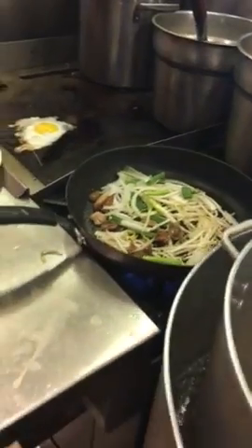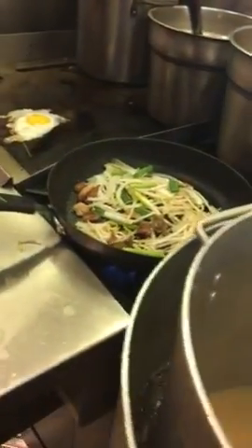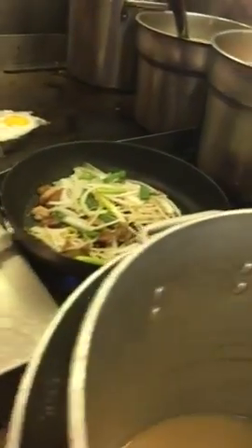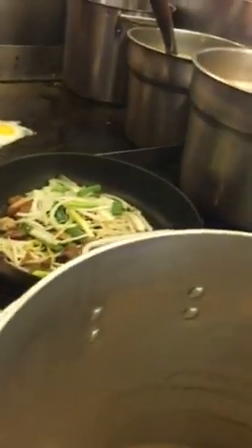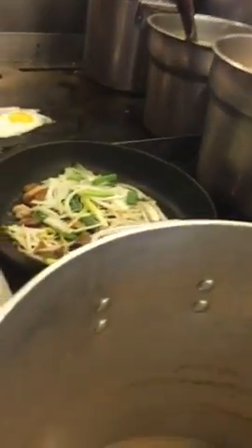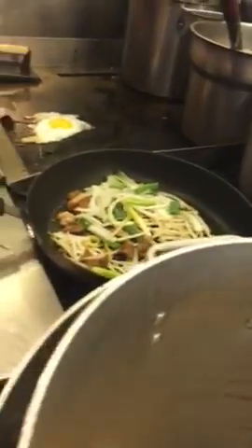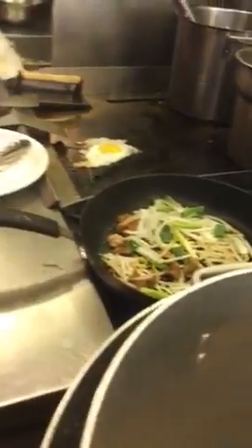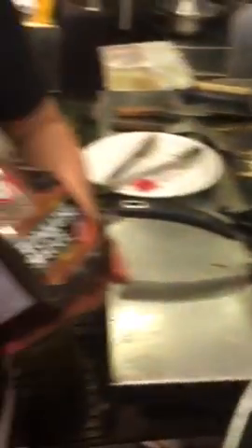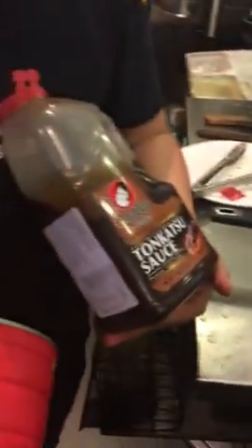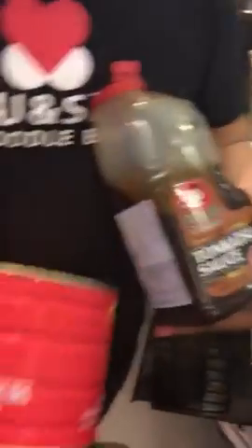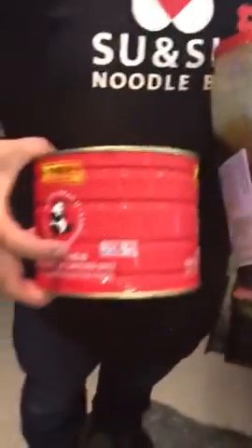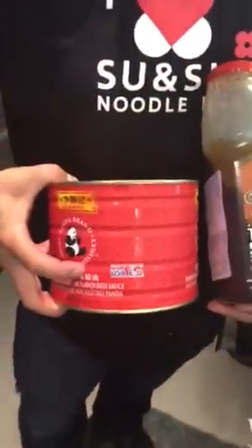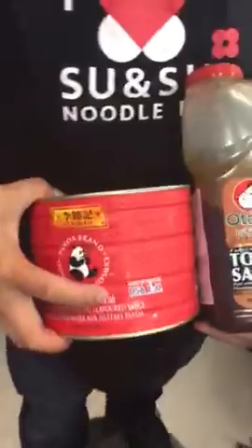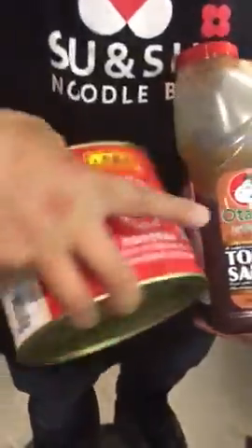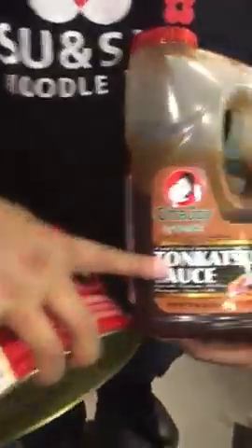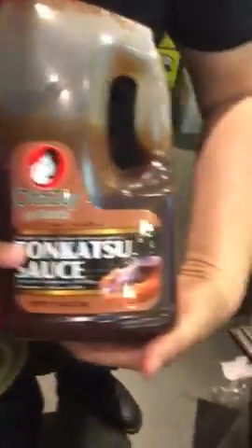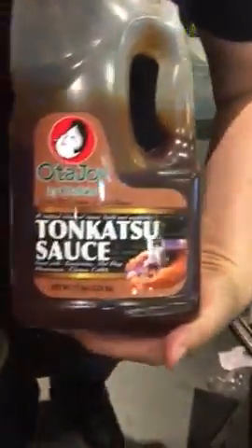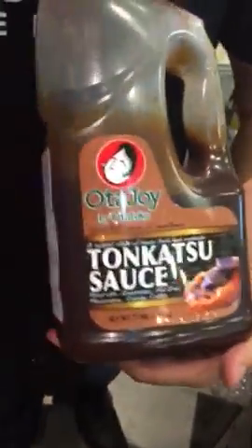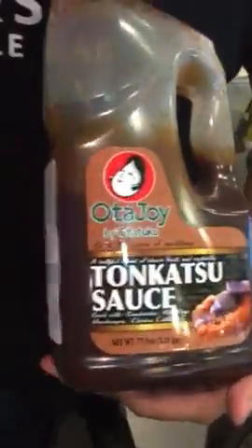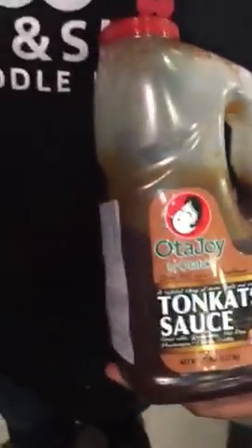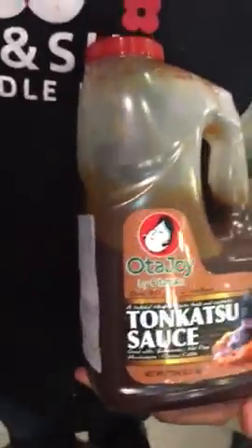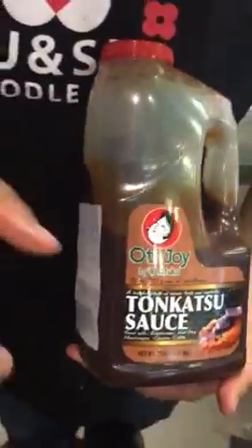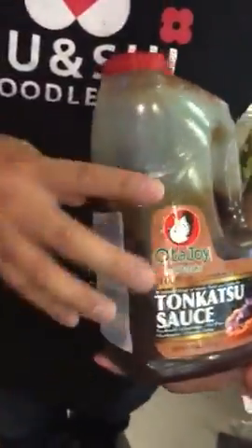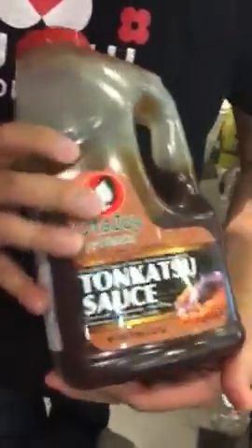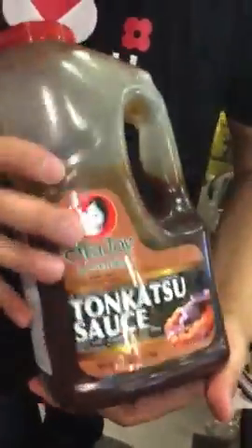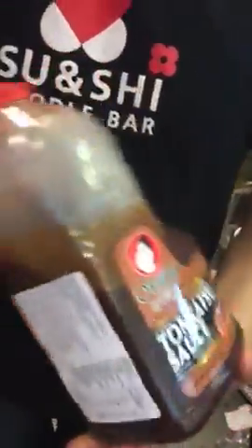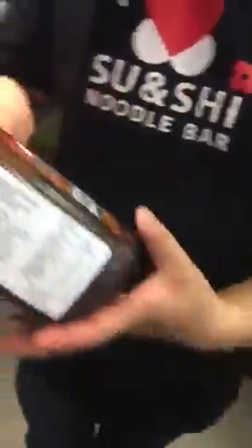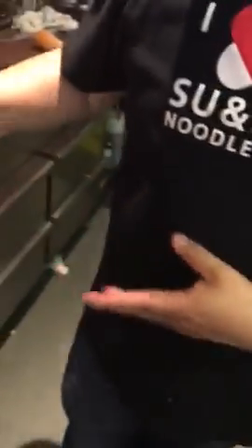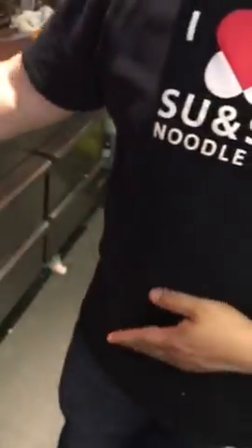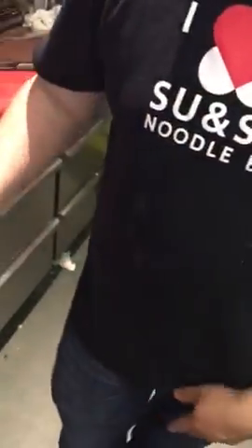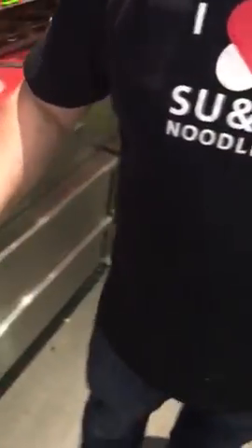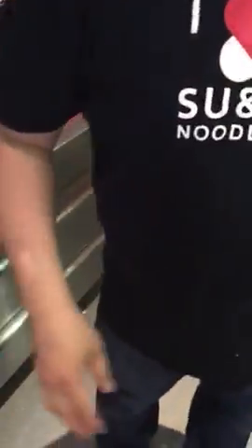Cook this one — we have two sauces. One is the oyster sauce, one is the thong casu sauce. You serve it on the ramen, and we need a little sauce.